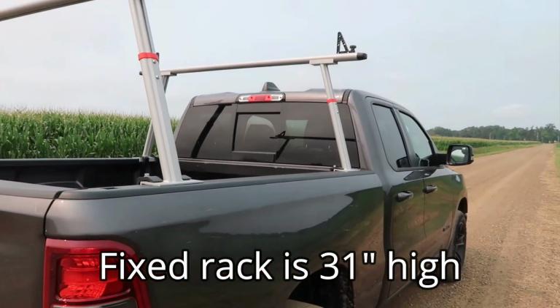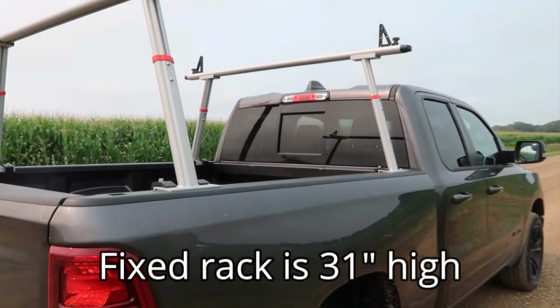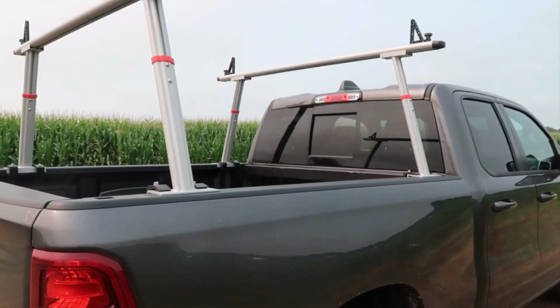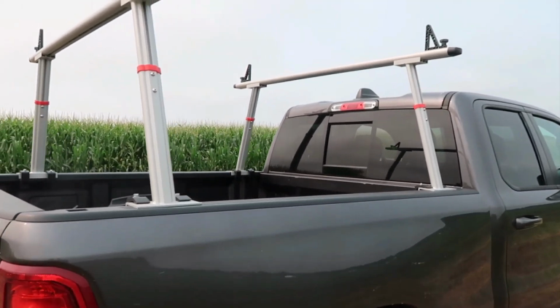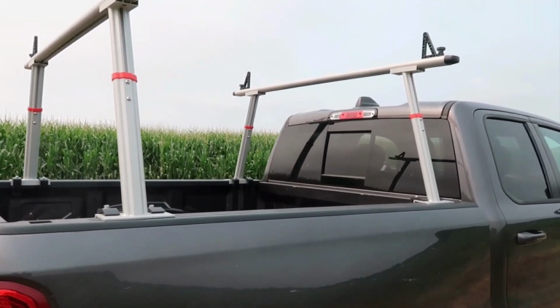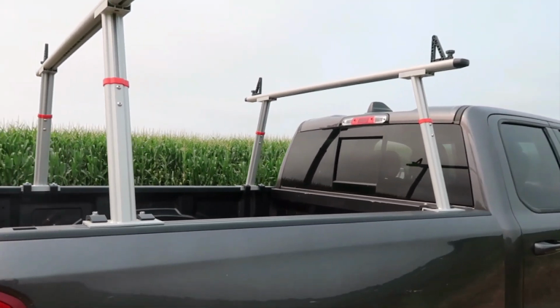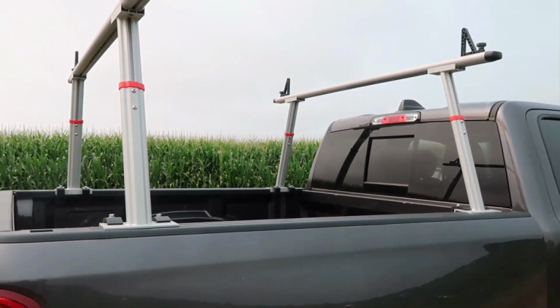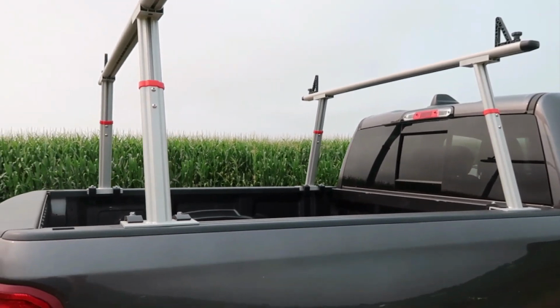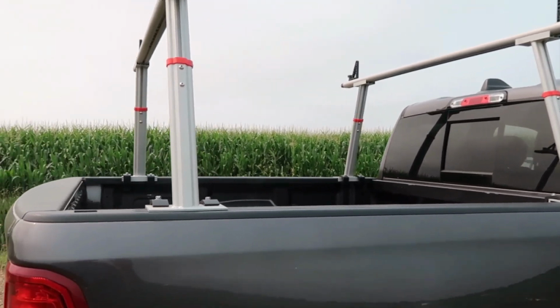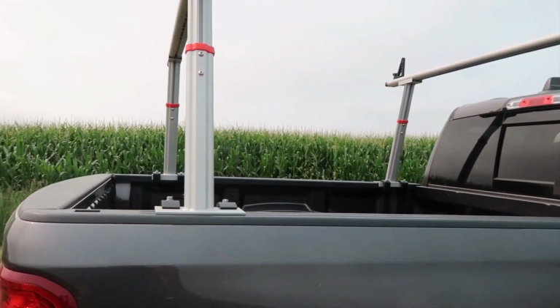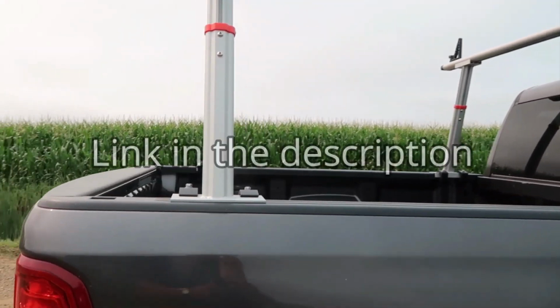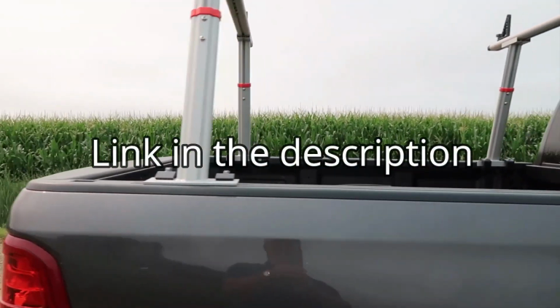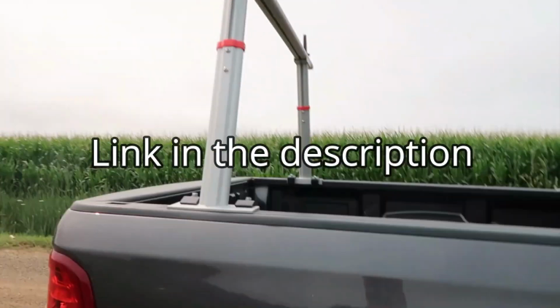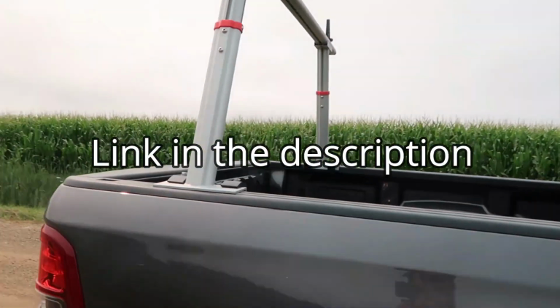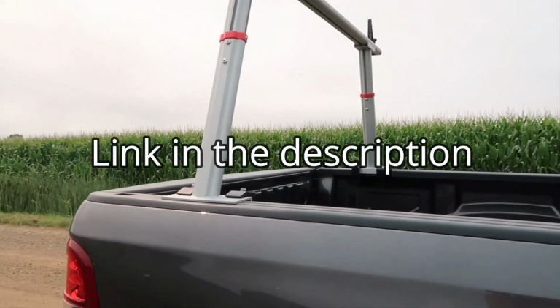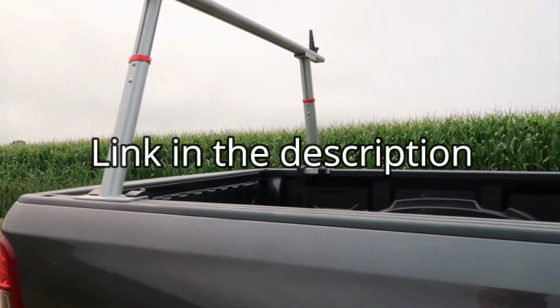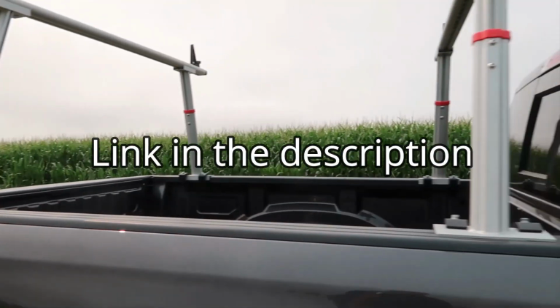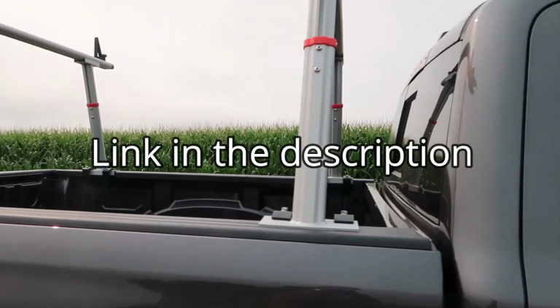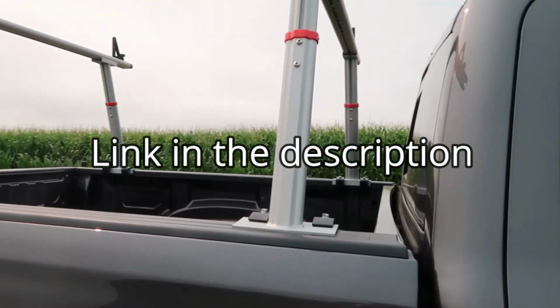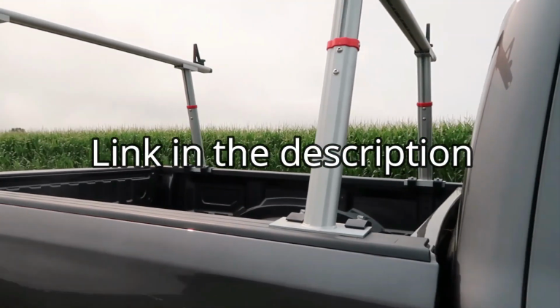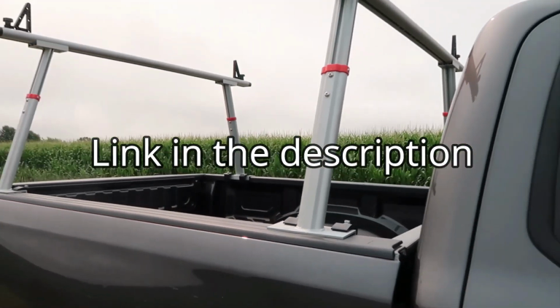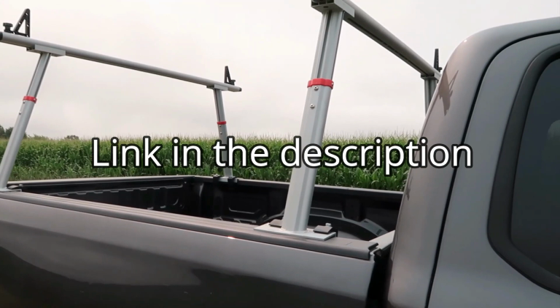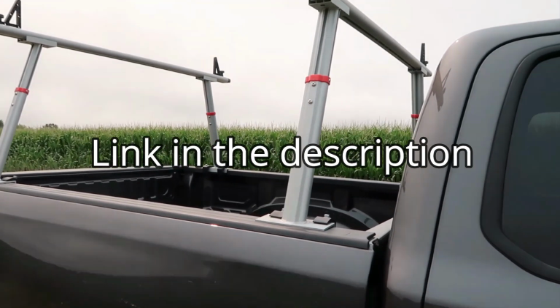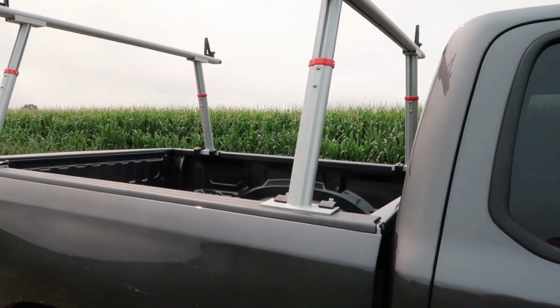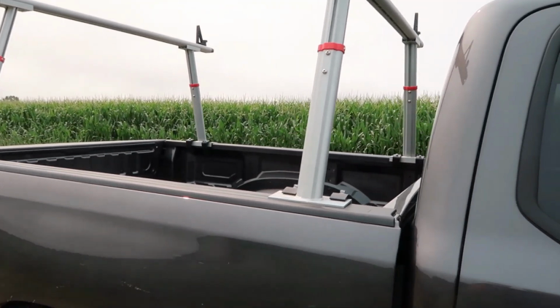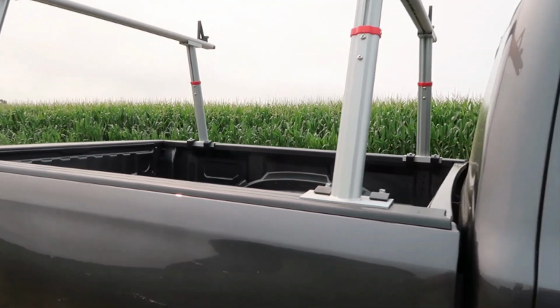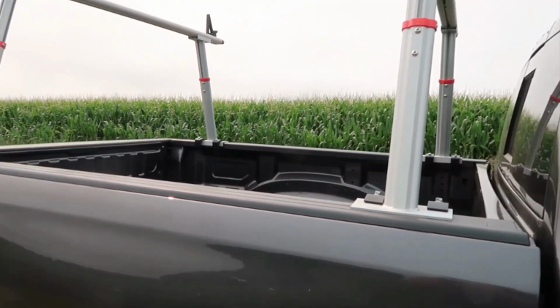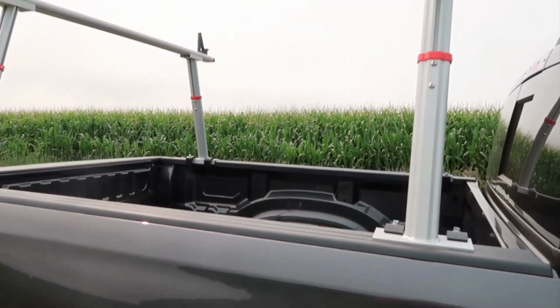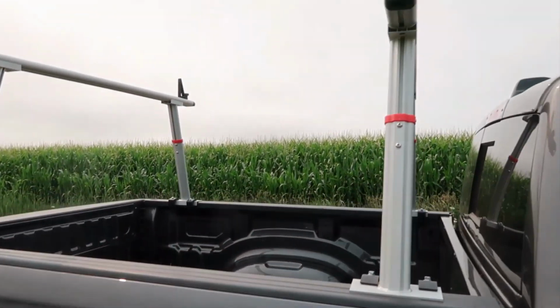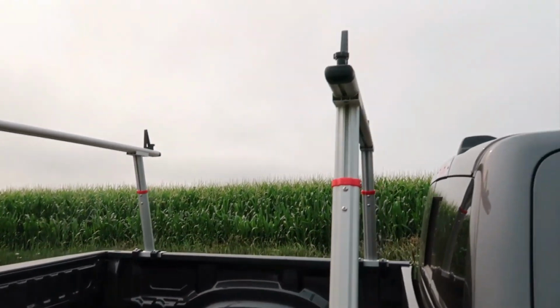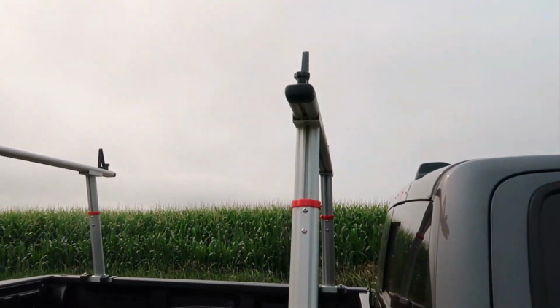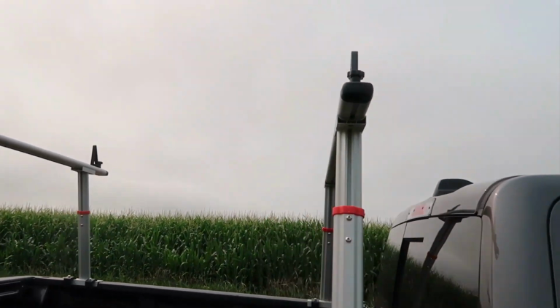I think it fits the truck quite well. Obviously you can adjust how close you put these uprights together based on what you're going to be putting up there.